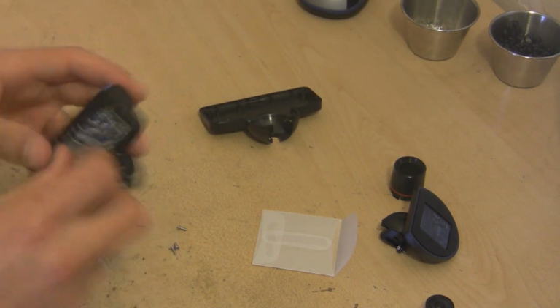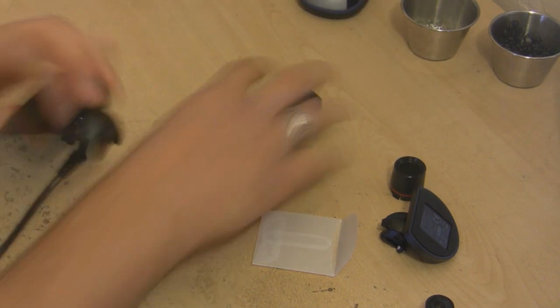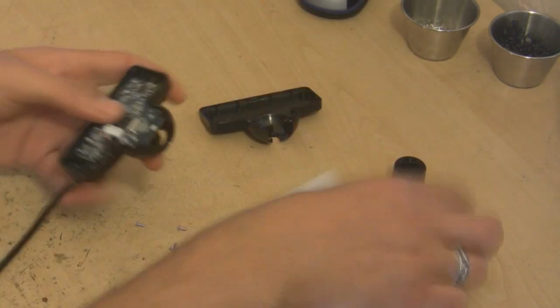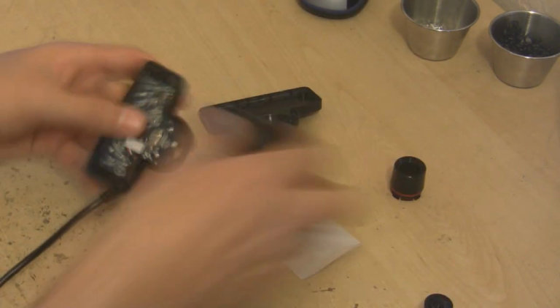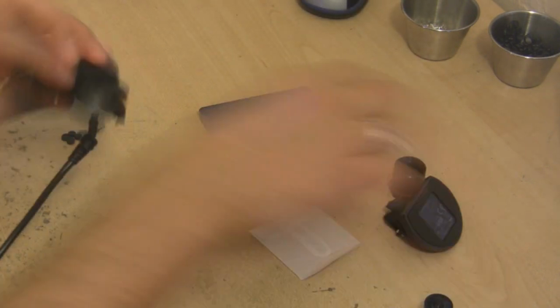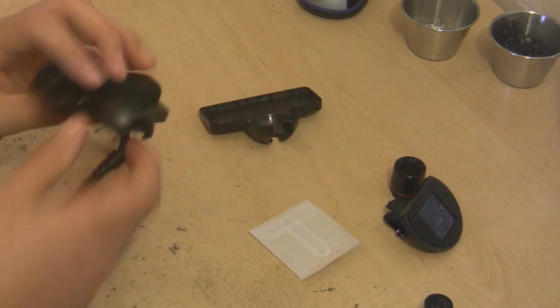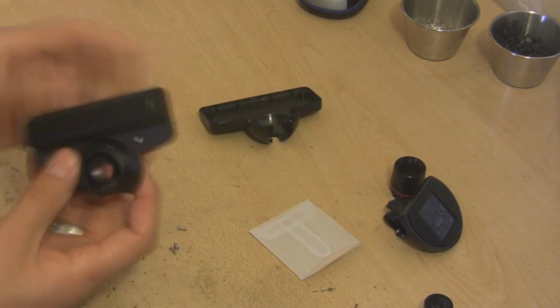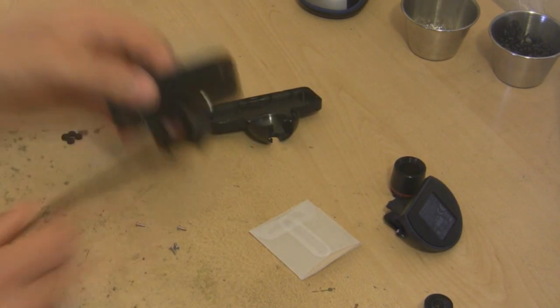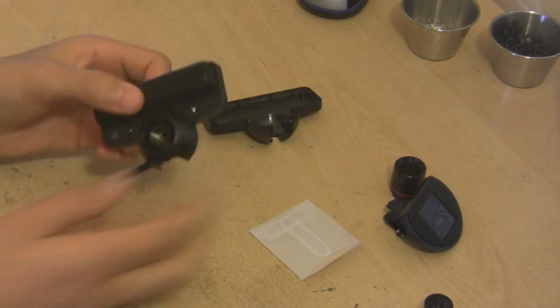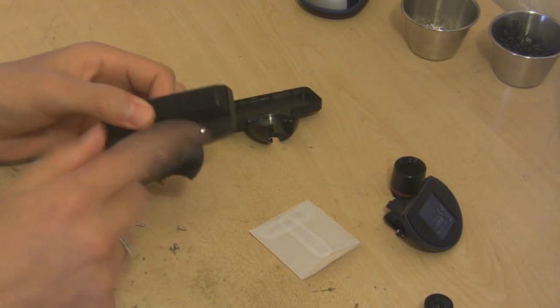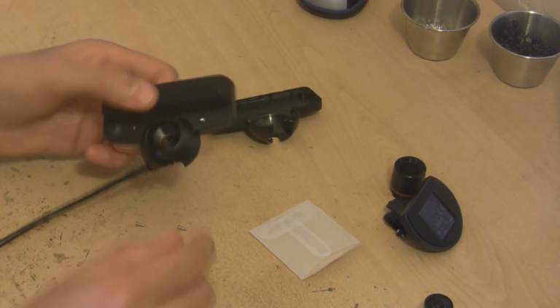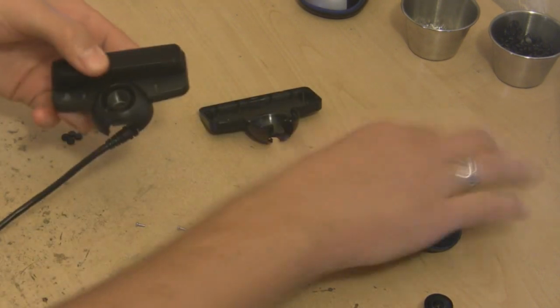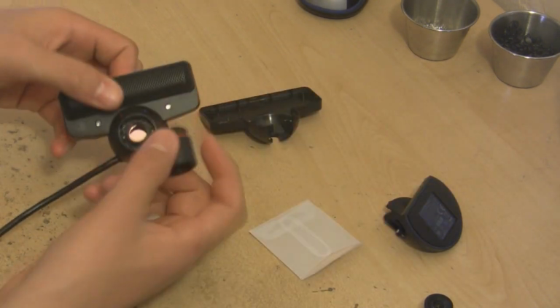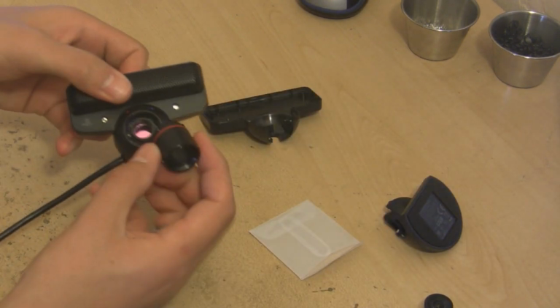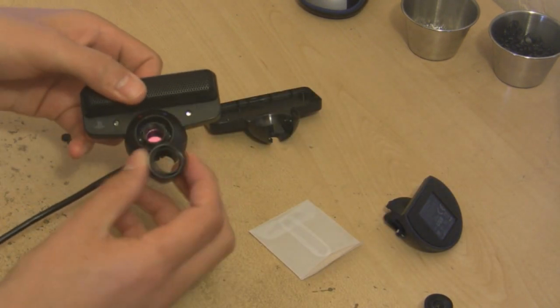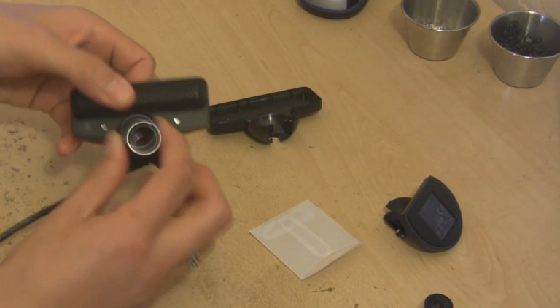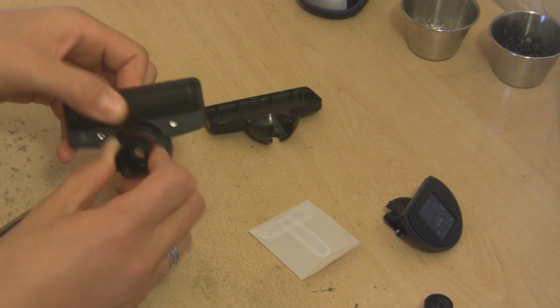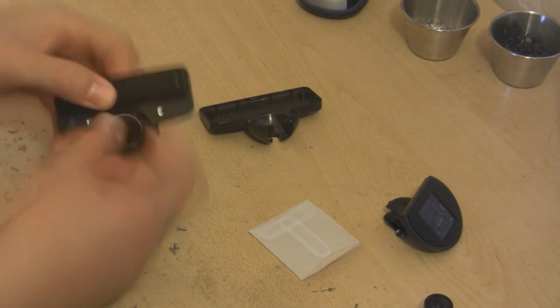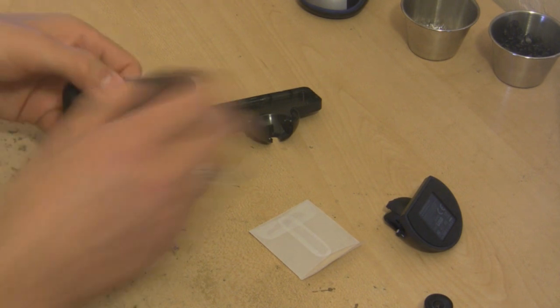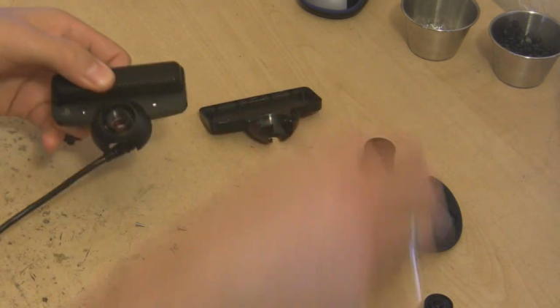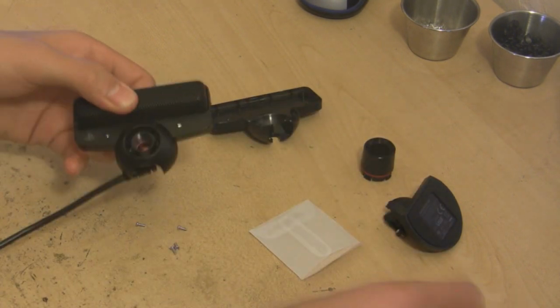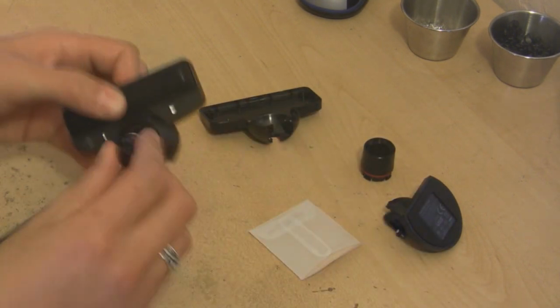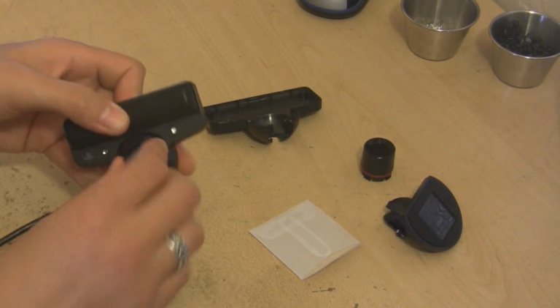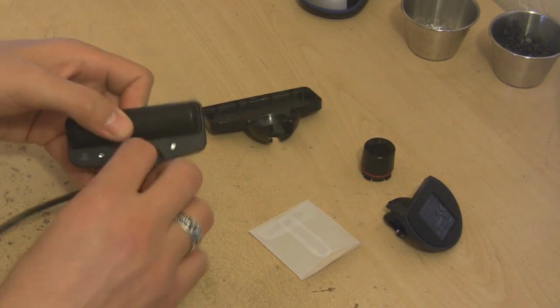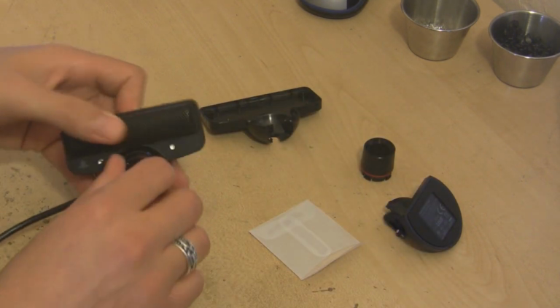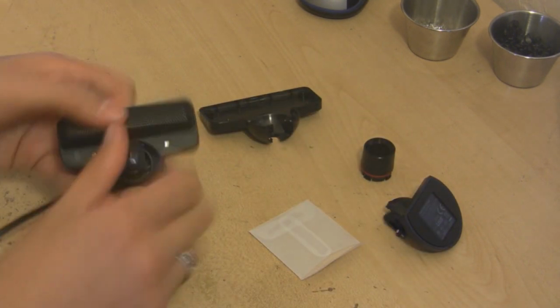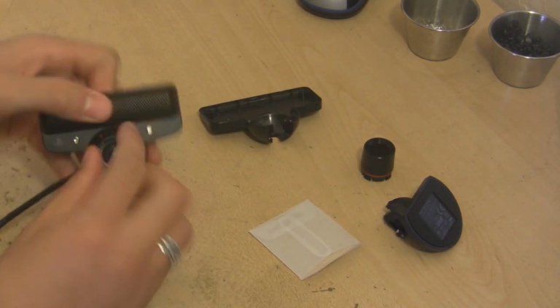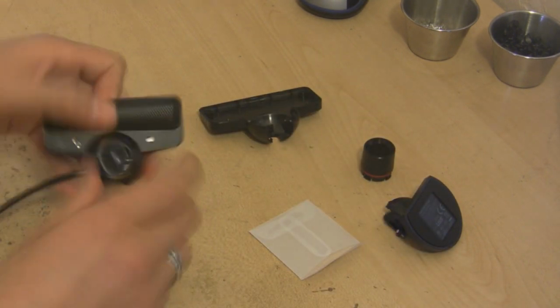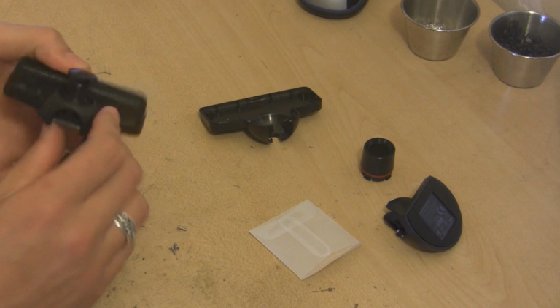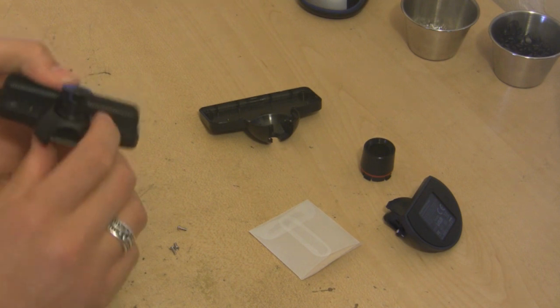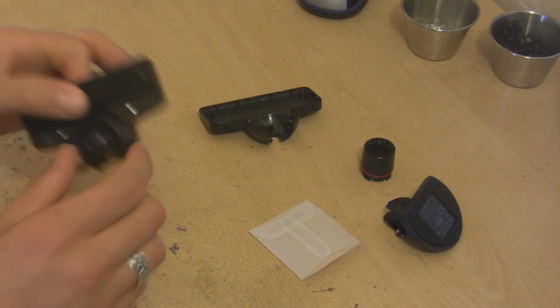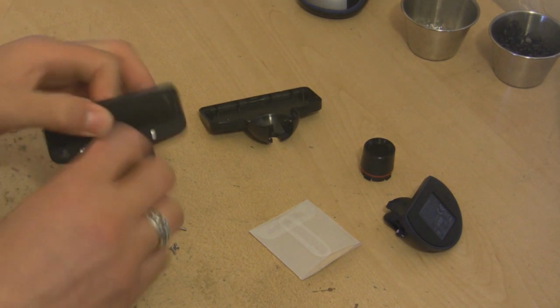Then you just self-assemble it. That's what it looks like on the outside, and that's why we had to break the plastic piece off — because you can't stick a lens on there otherwise. But once it's assembled, you can just screw the lens on and then hook it up and test it out.